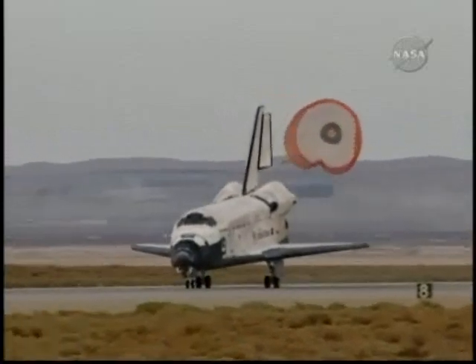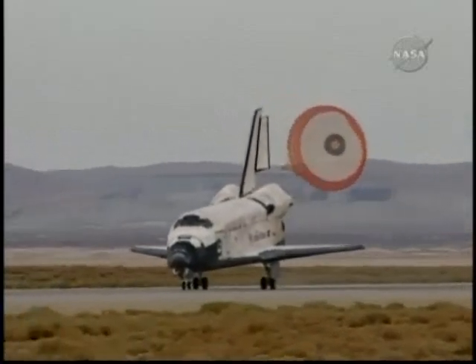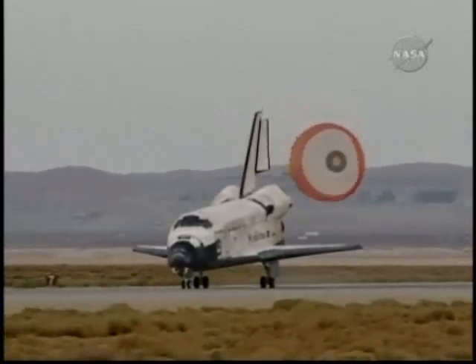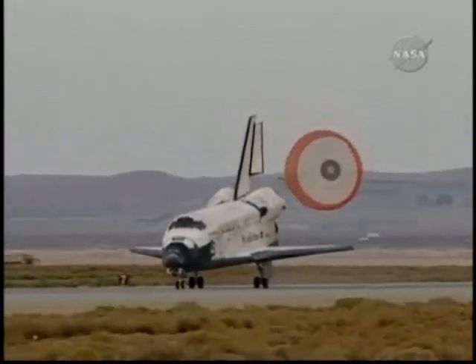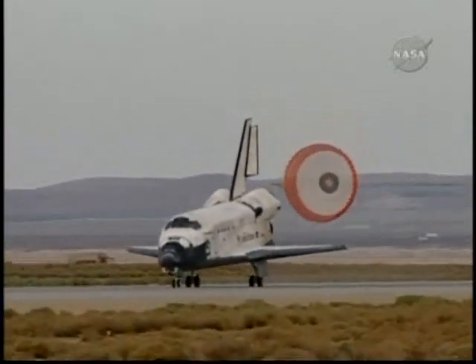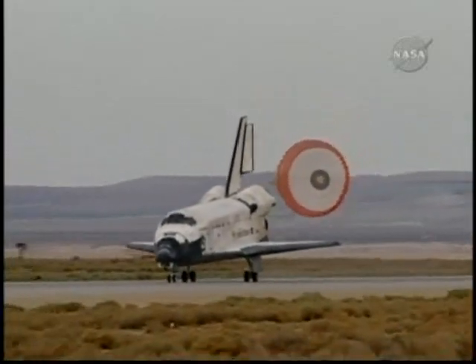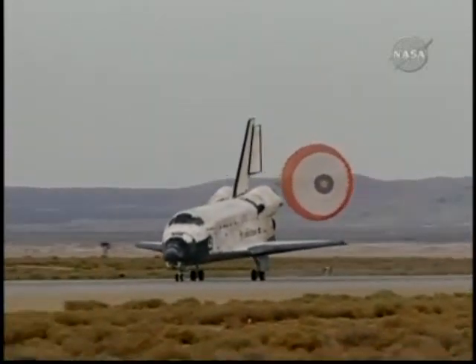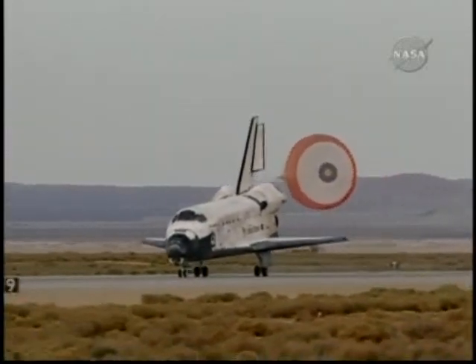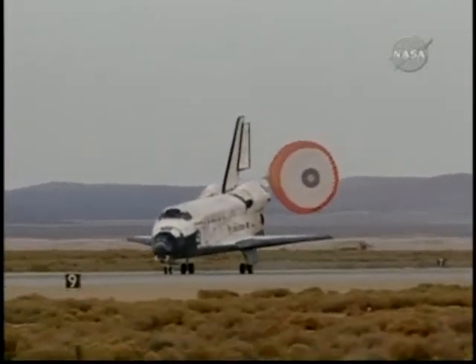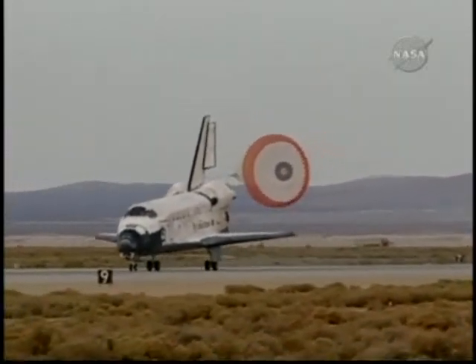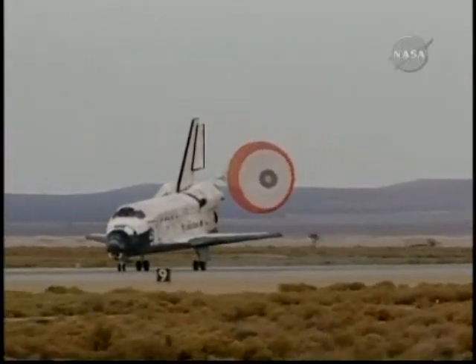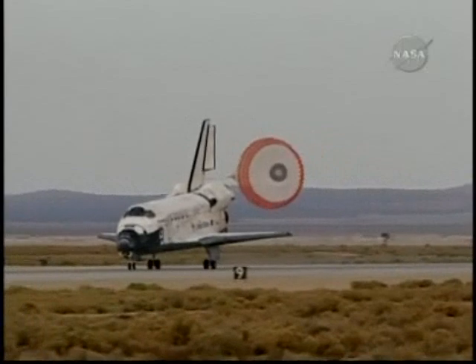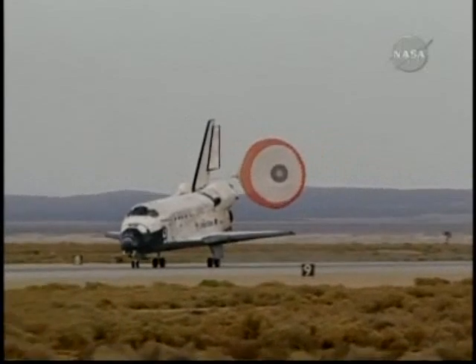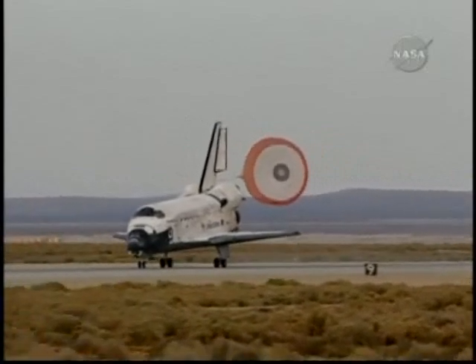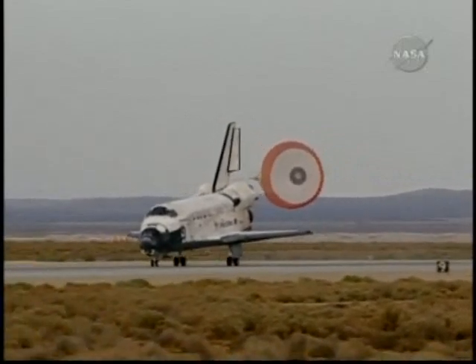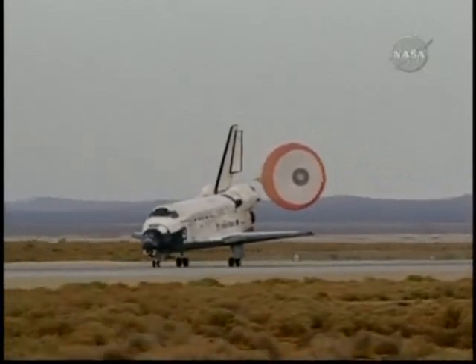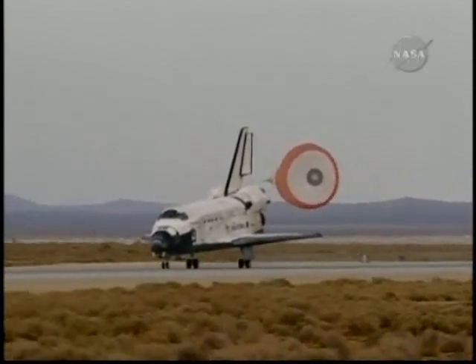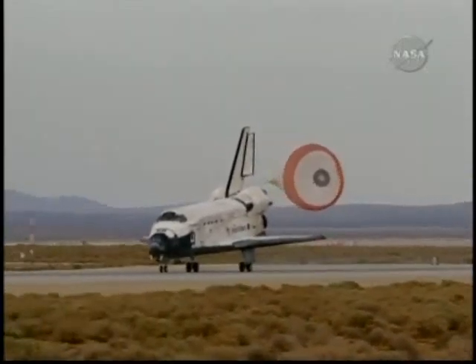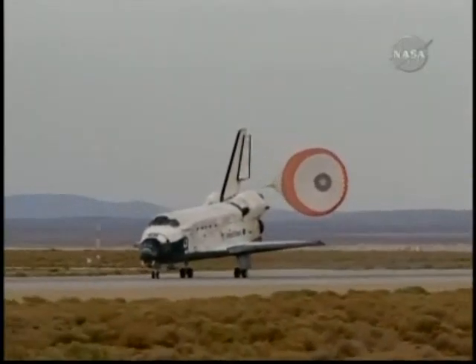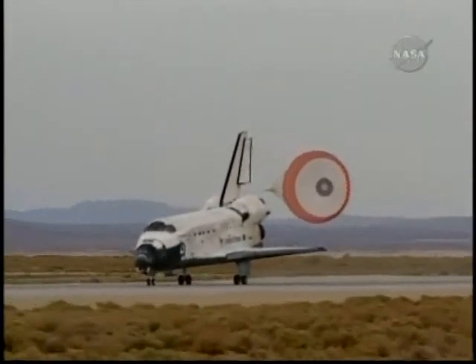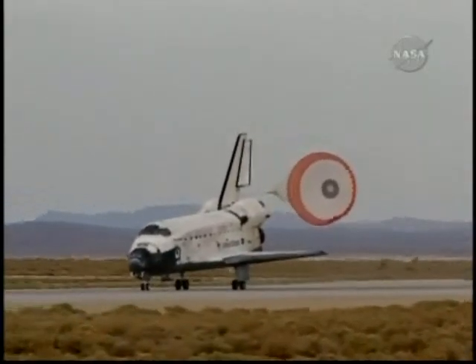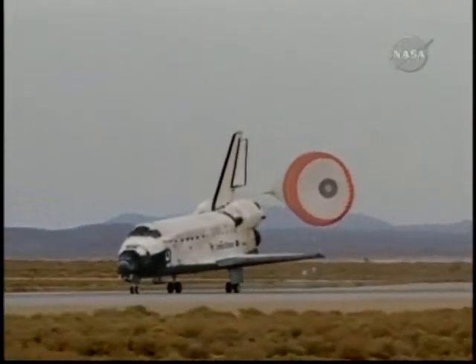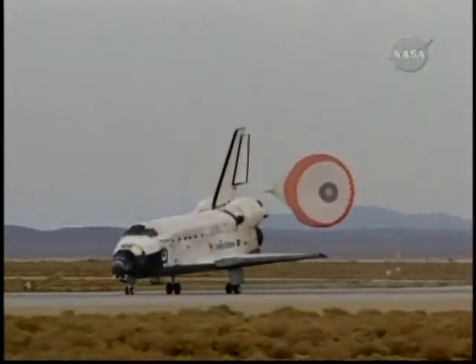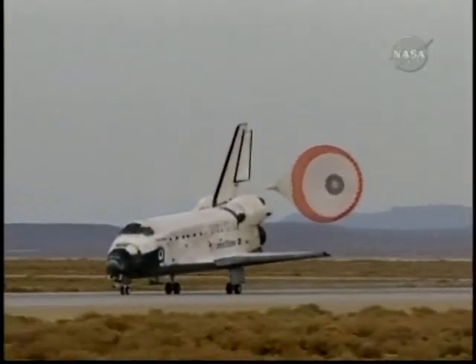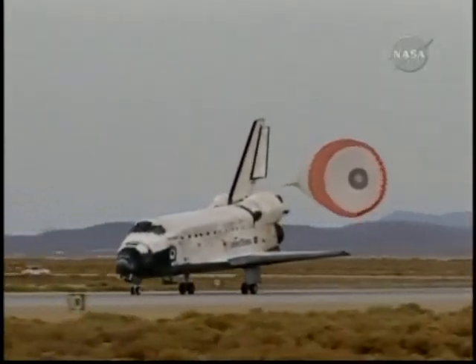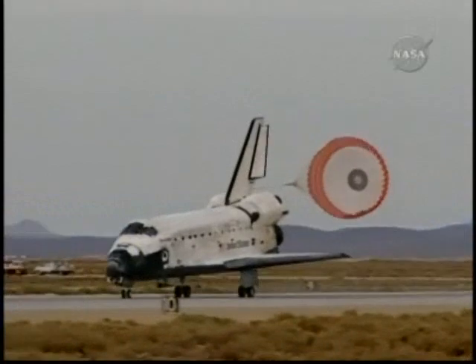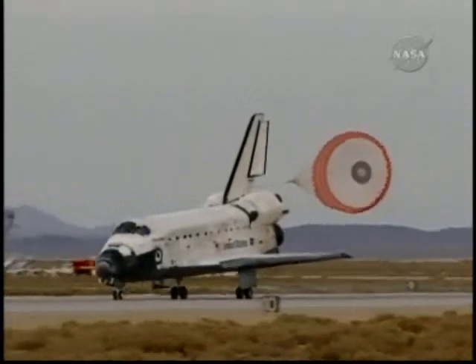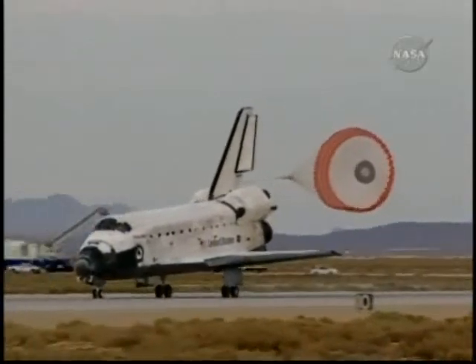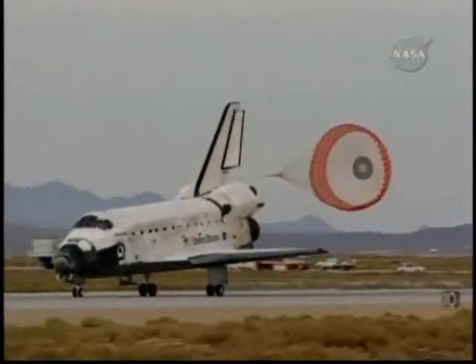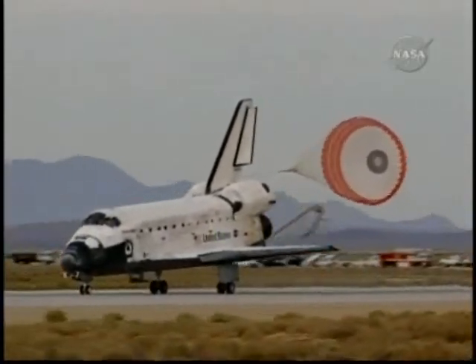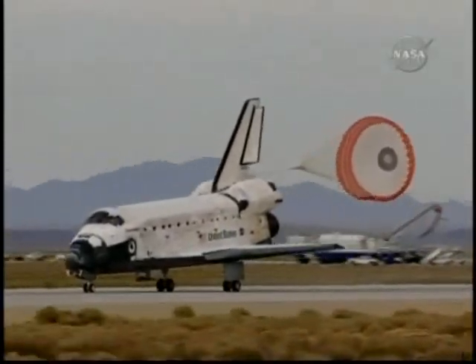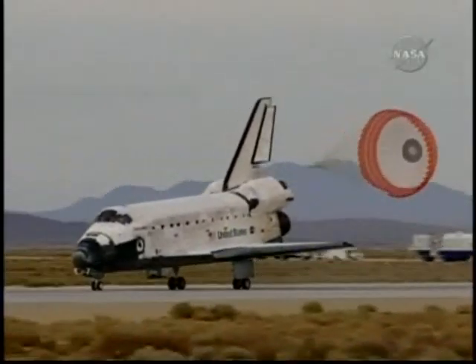Discovery rolling out on runway 22 at Edwards Air Force Base, California, wrapping up a 5.7 million mile mission to resupply and fortify the International Space Station.